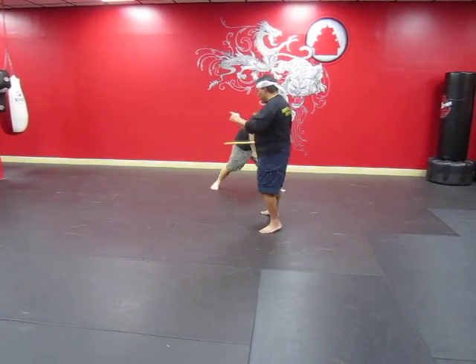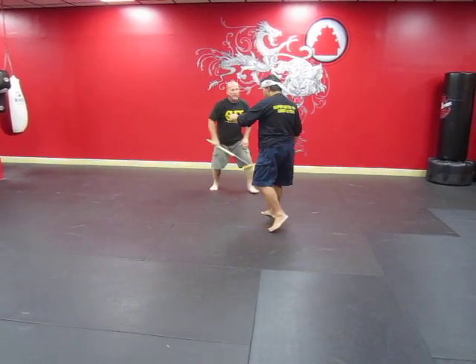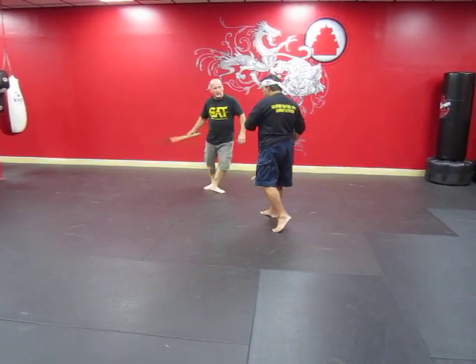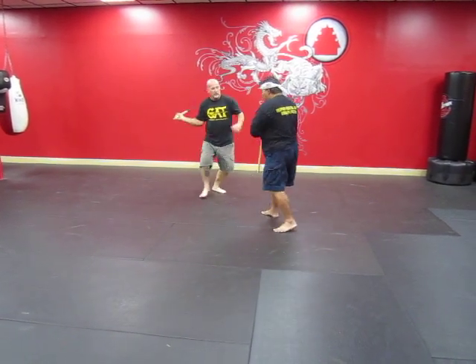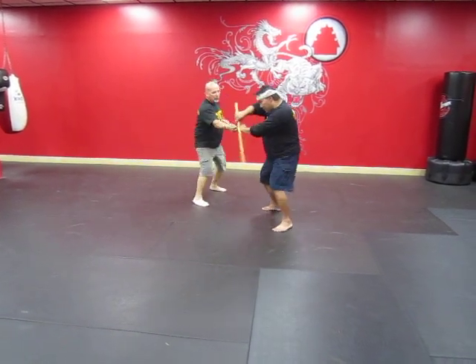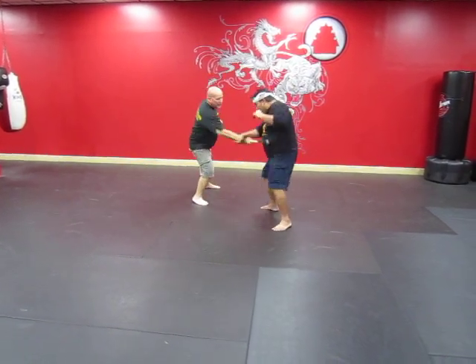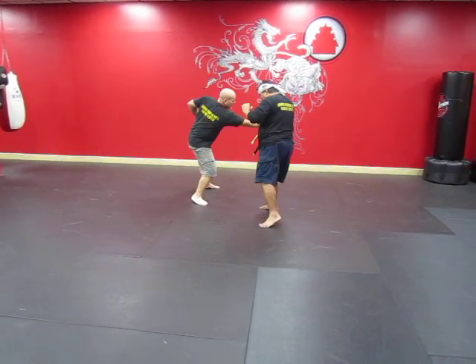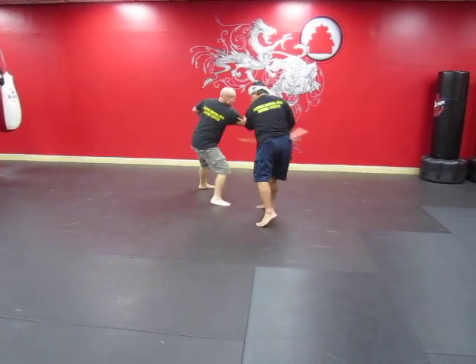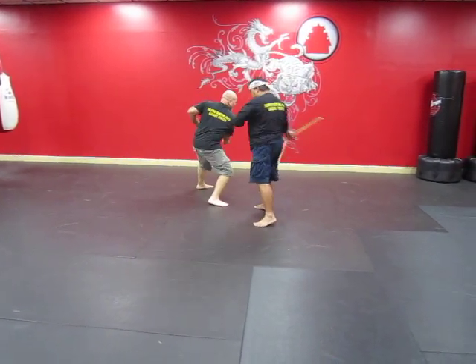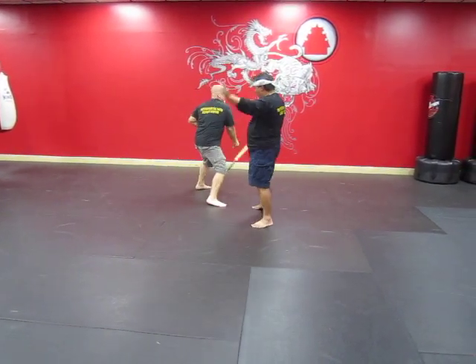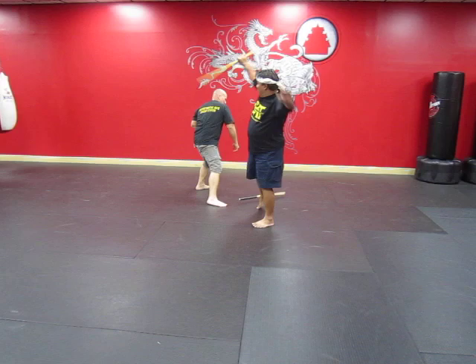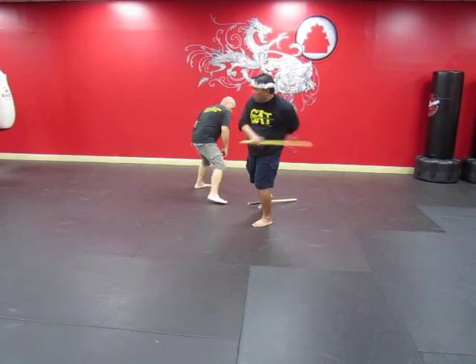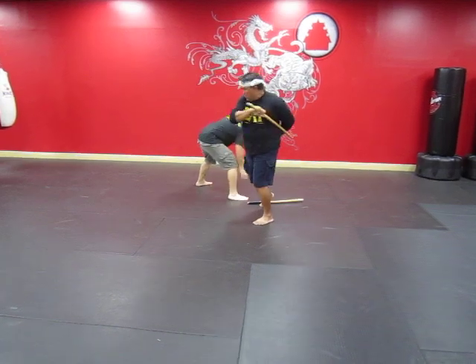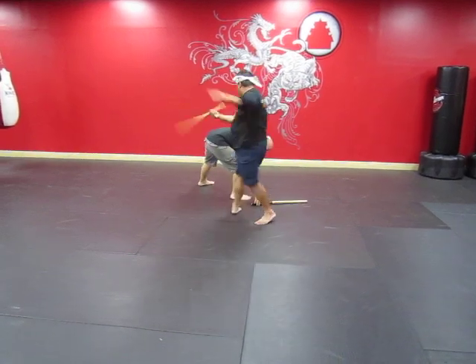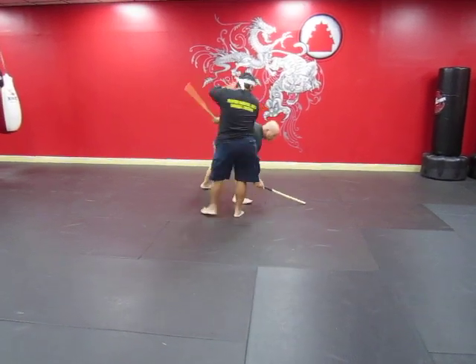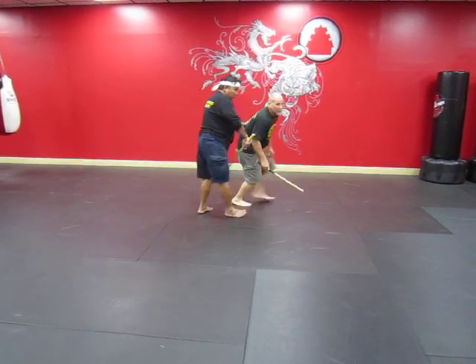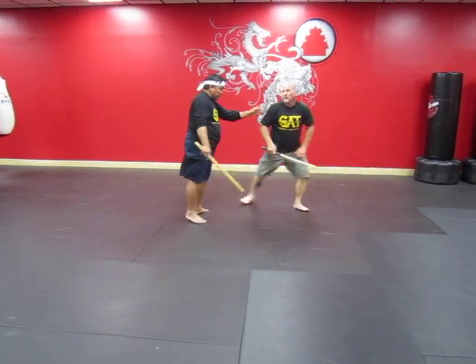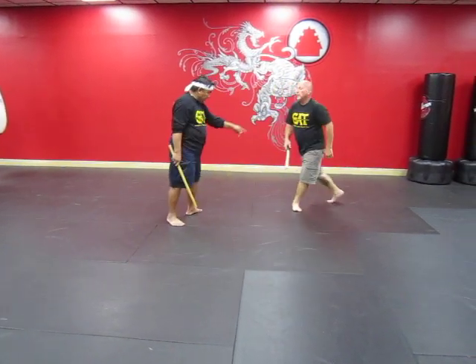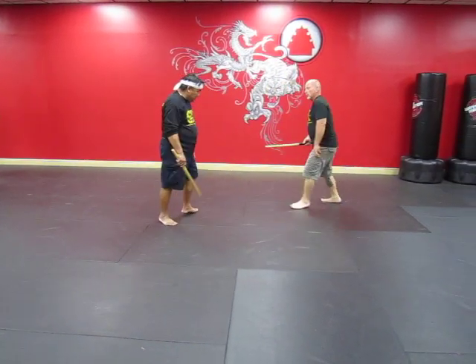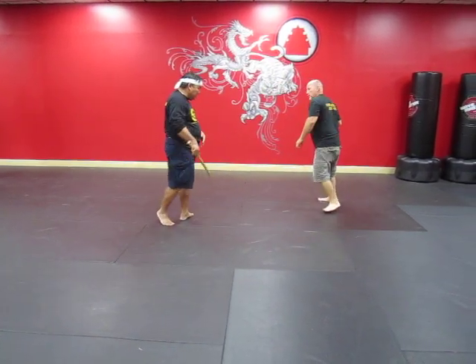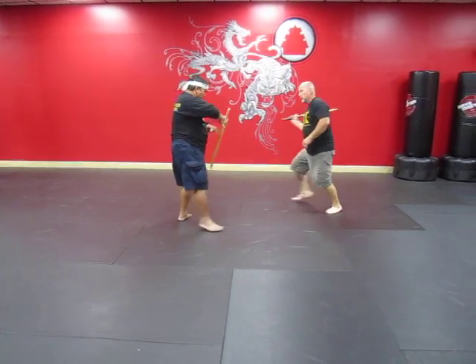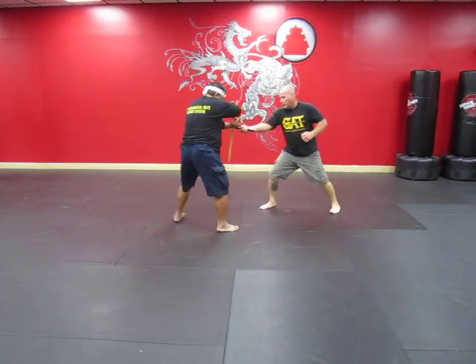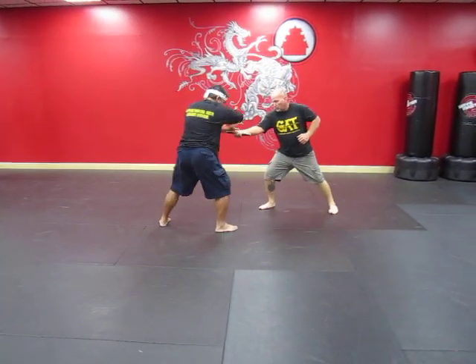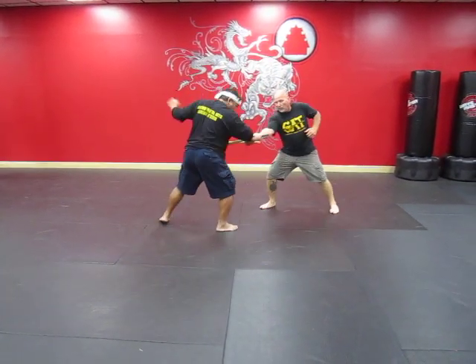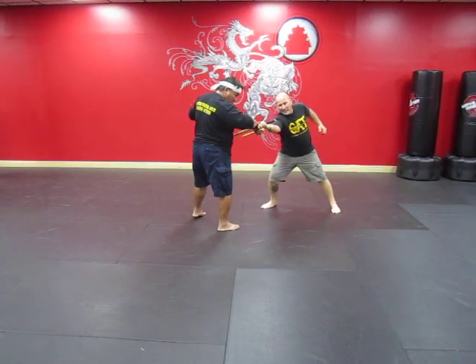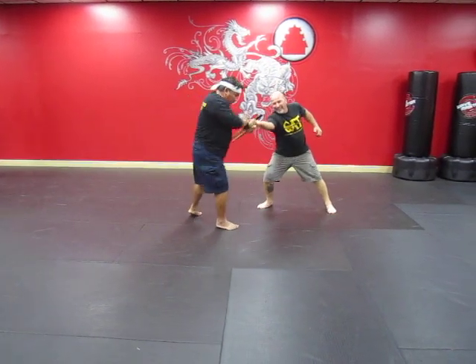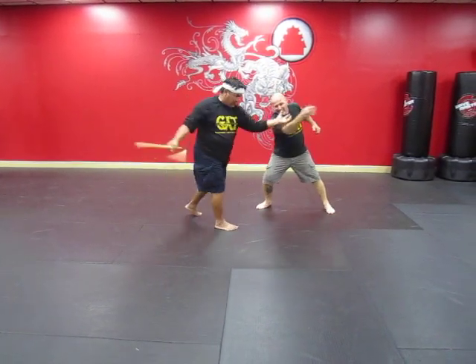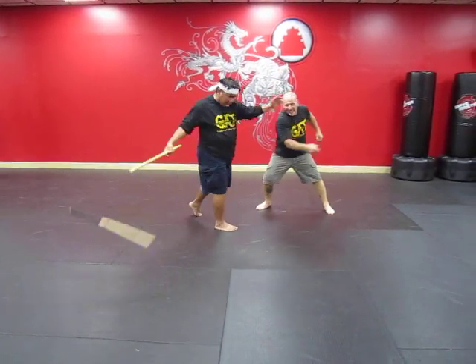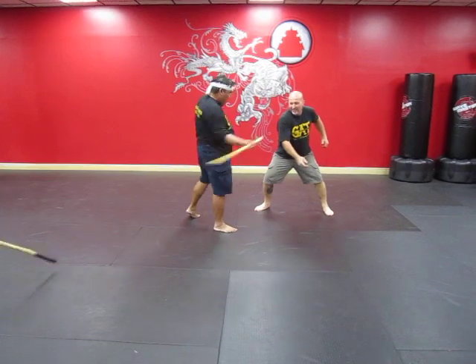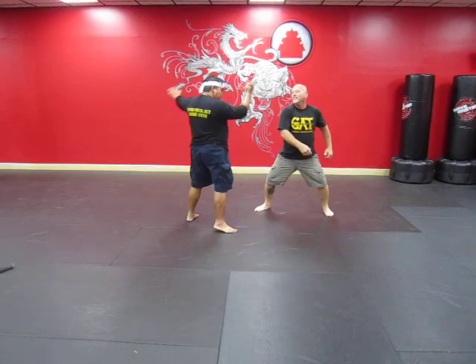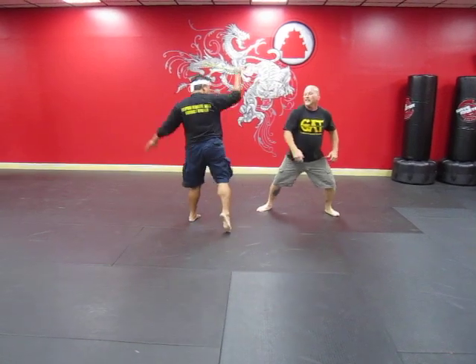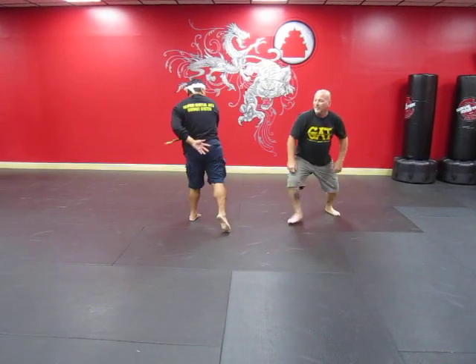One more time. Let's go back right here. Back to this side. And I'm here. Look at that hook. Disarm it.